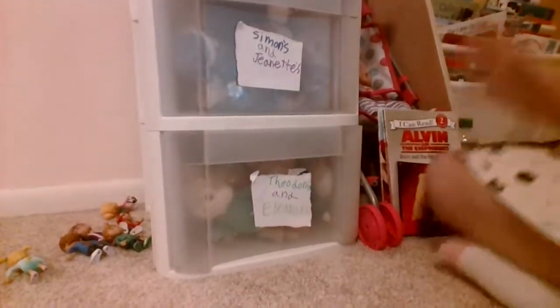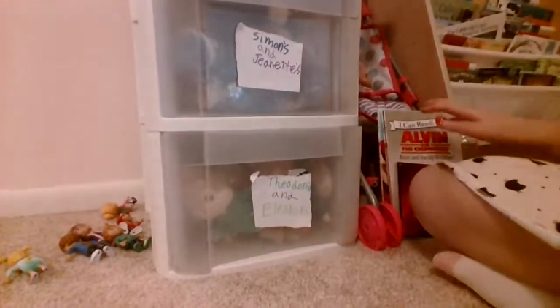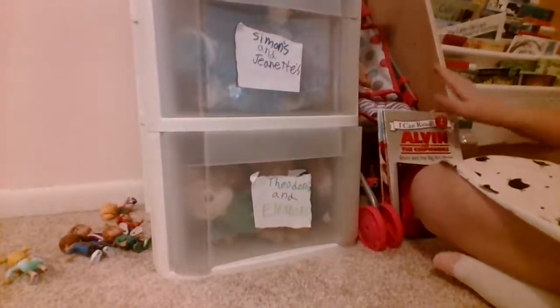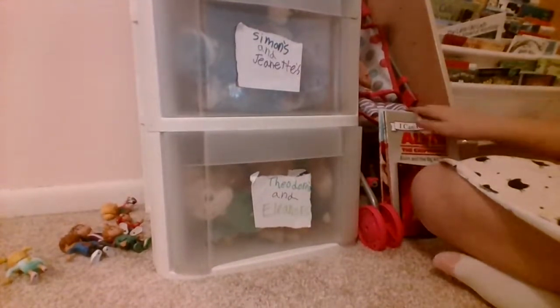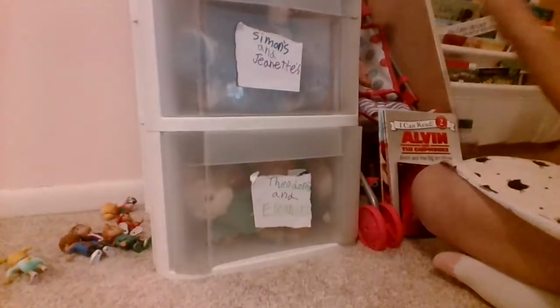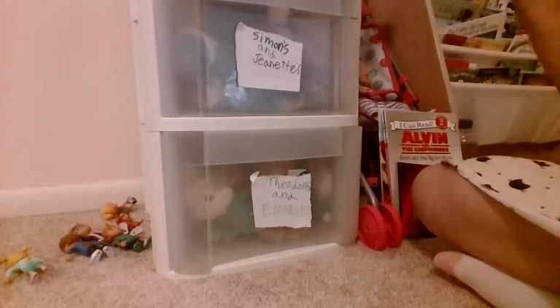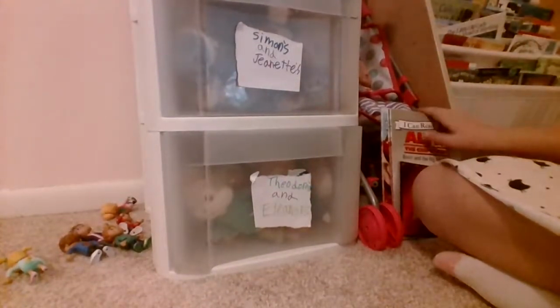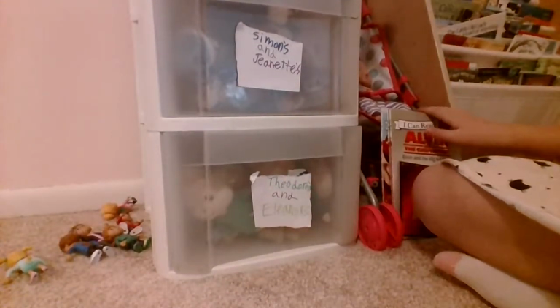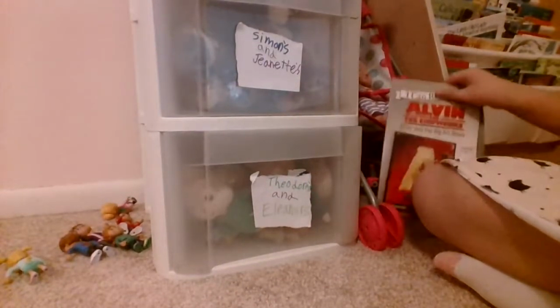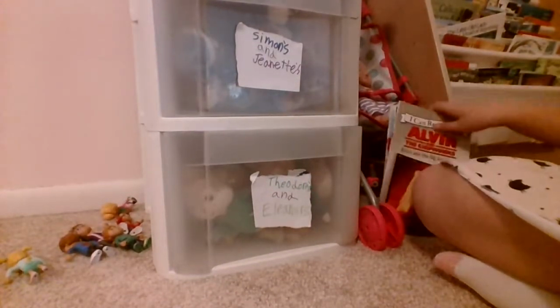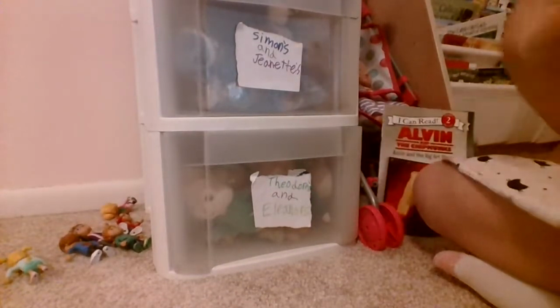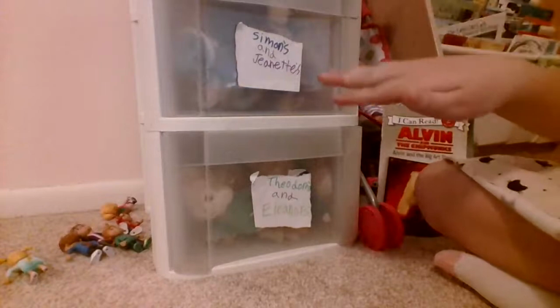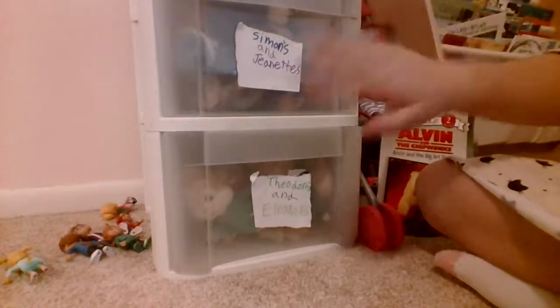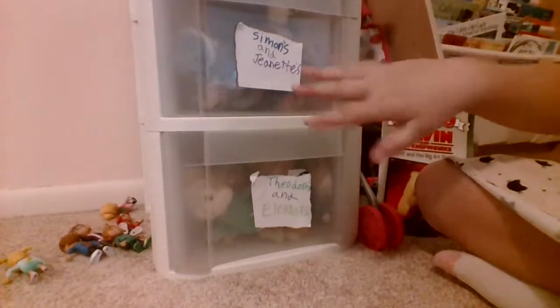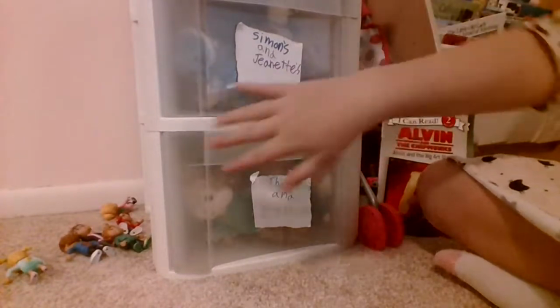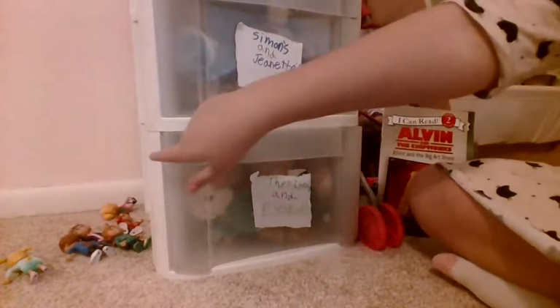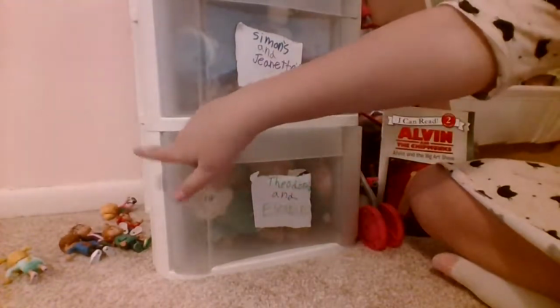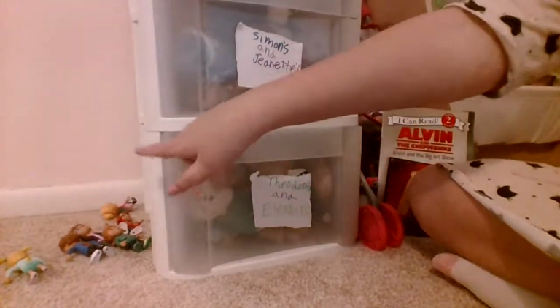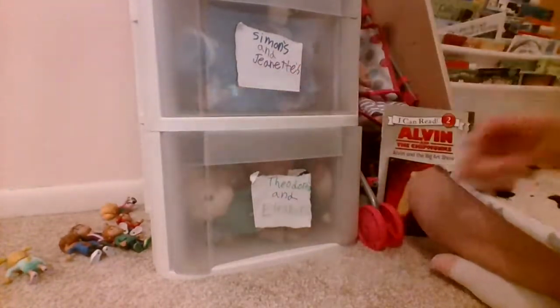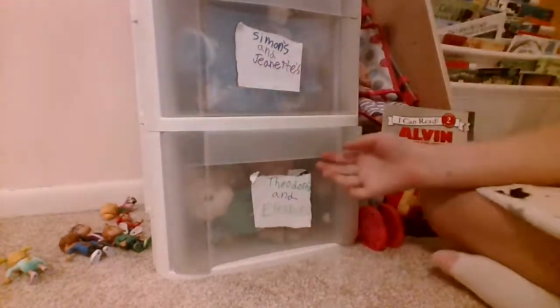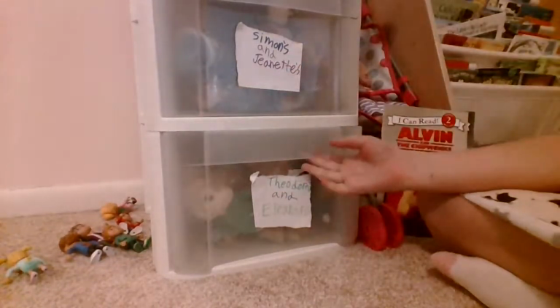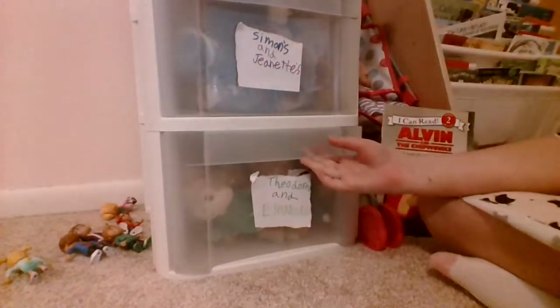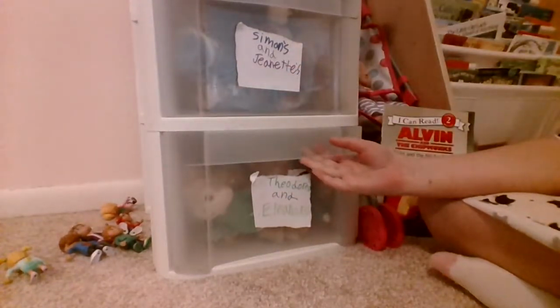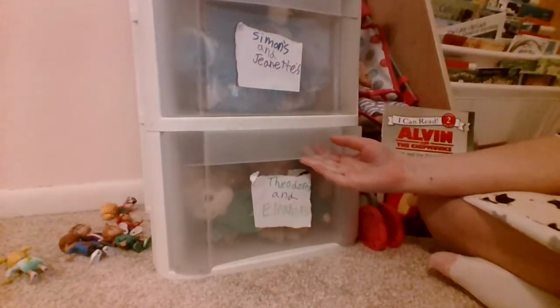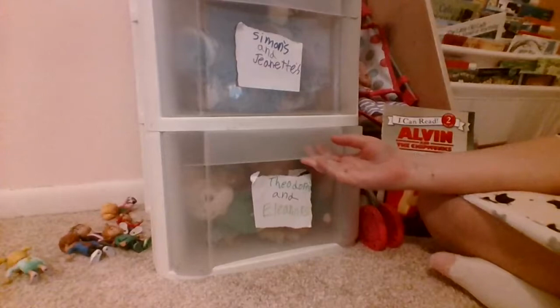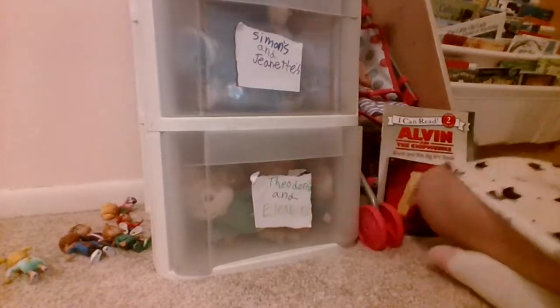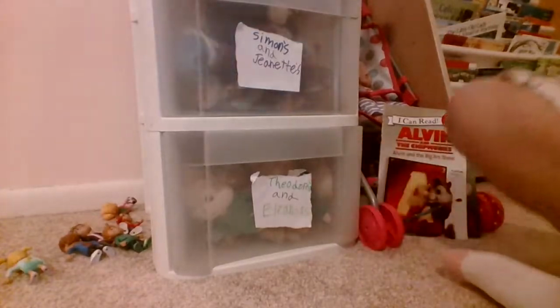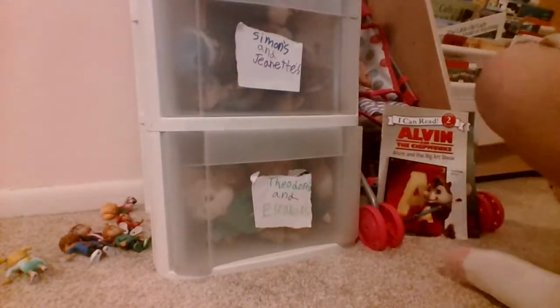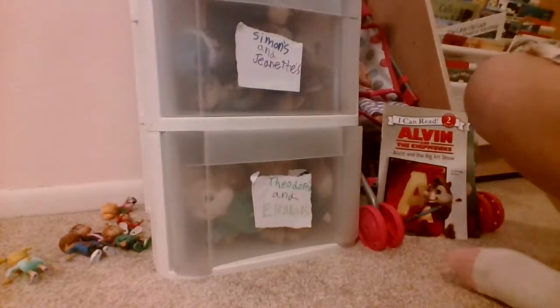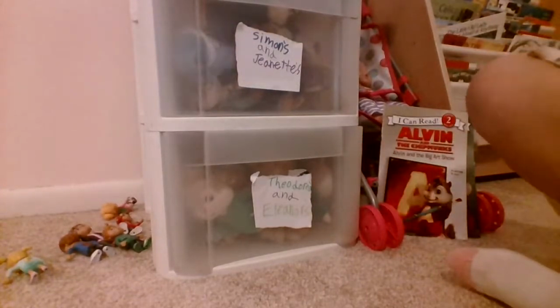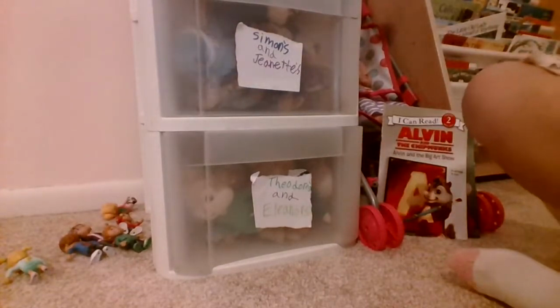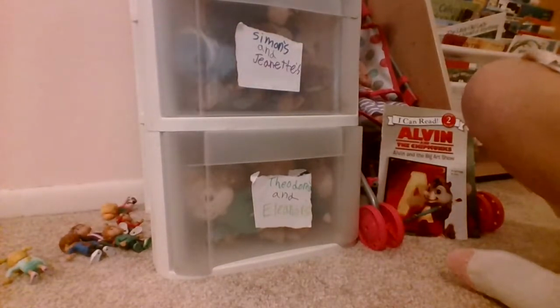All we have to do is our coloring books and our regular books right here. And our little heart toy animals you can see over there — those are our chipmunks. Also, by the way, we have some more stuff. Let's throw it in there.